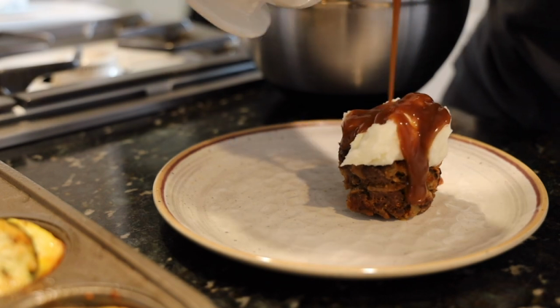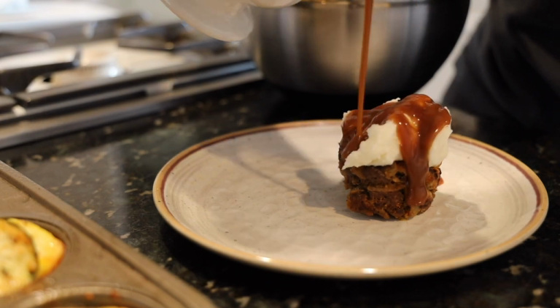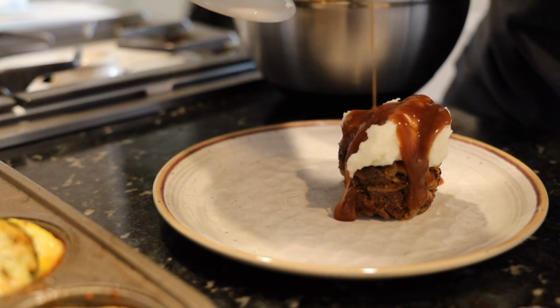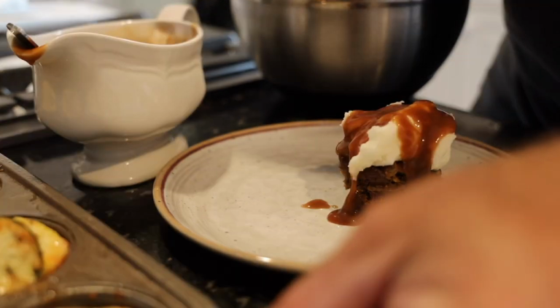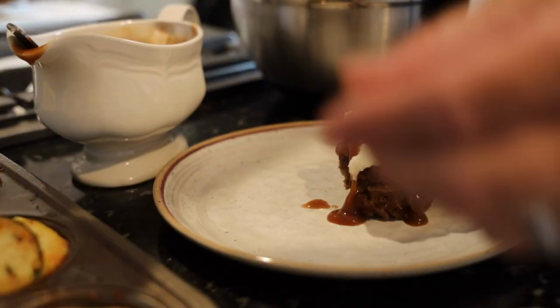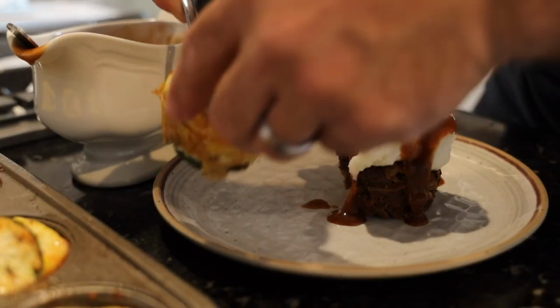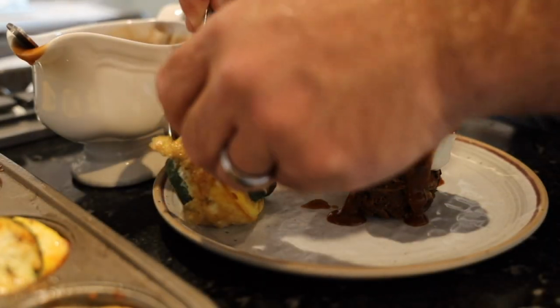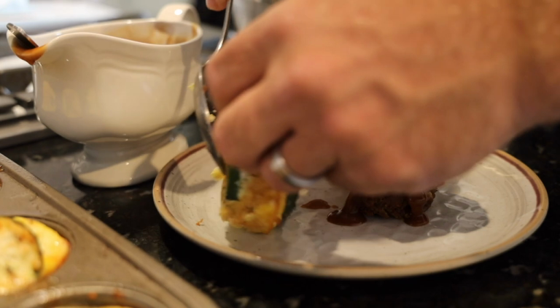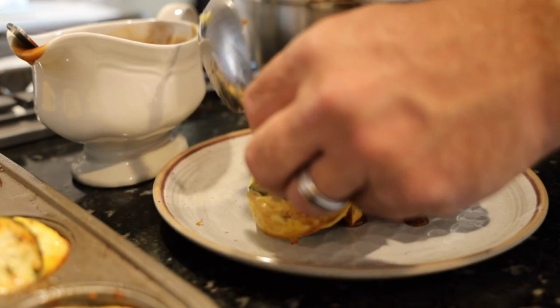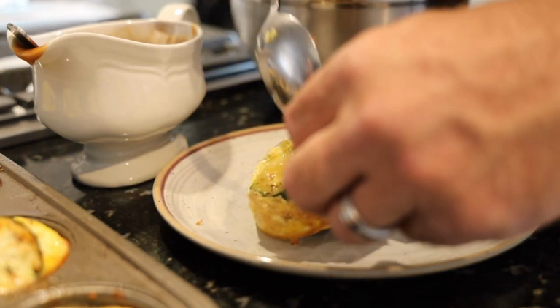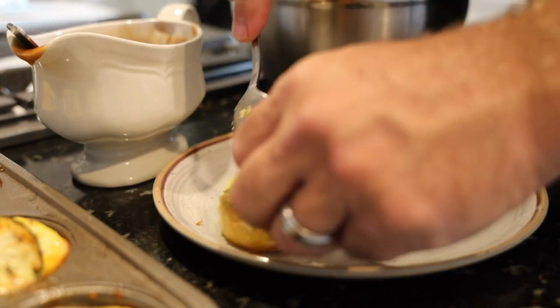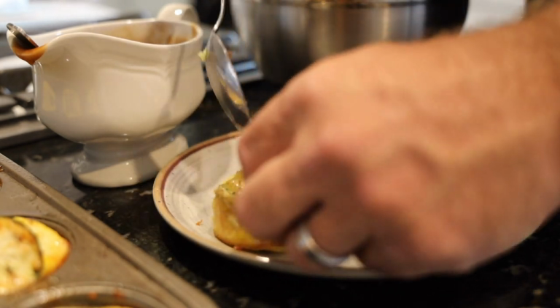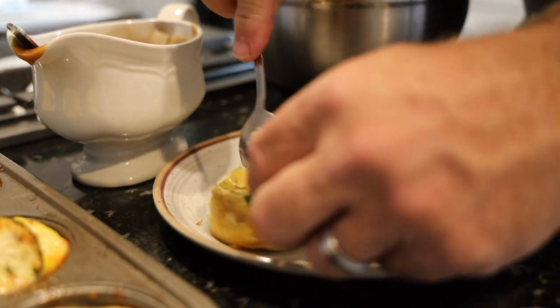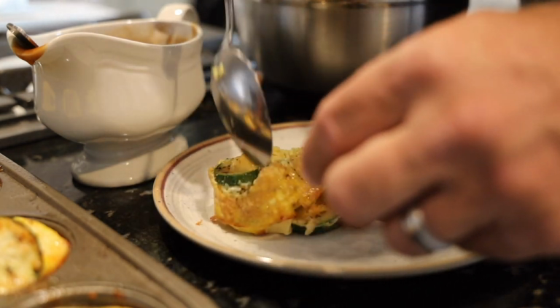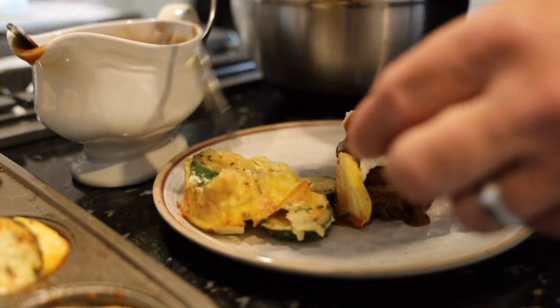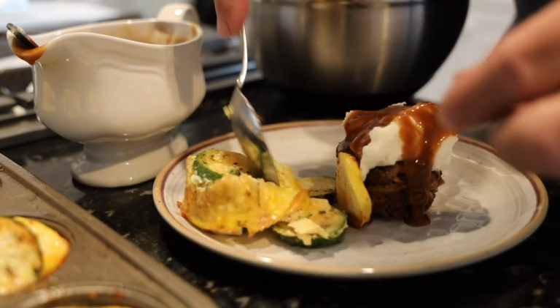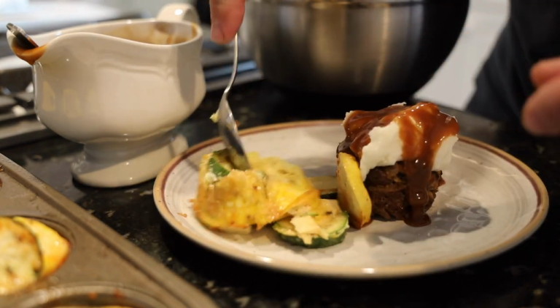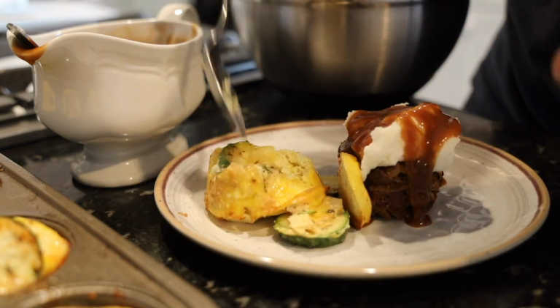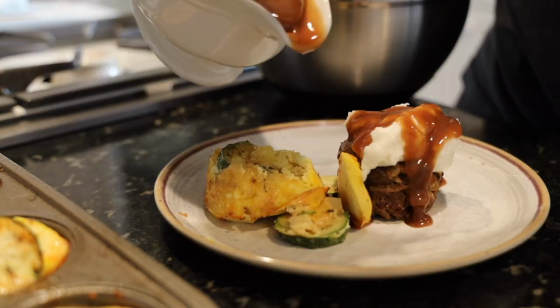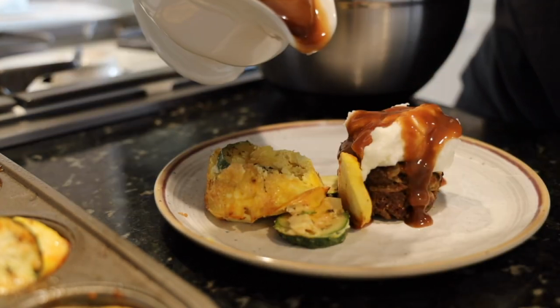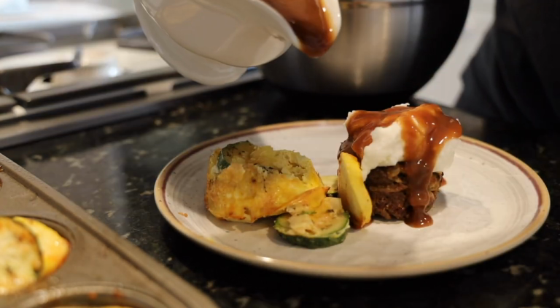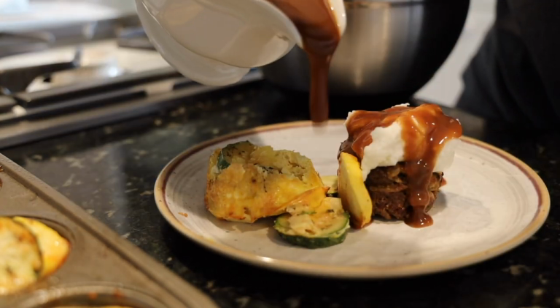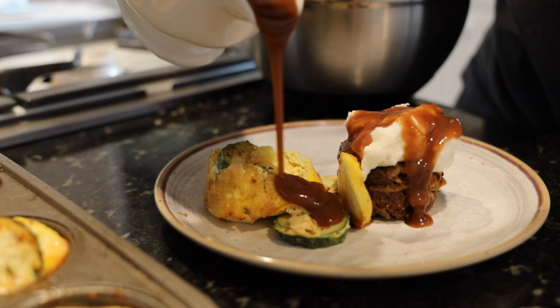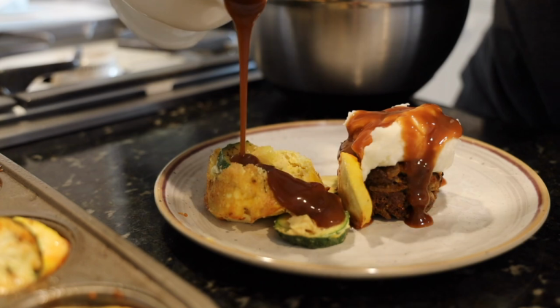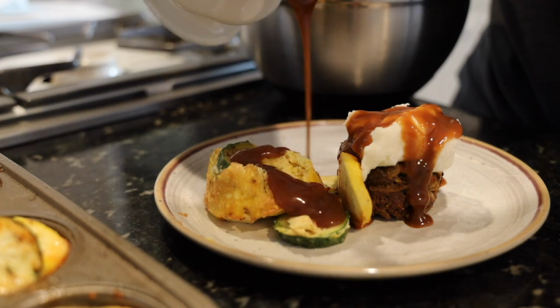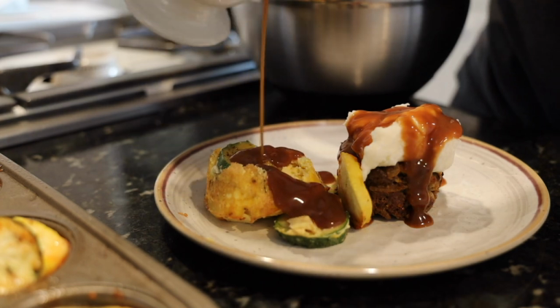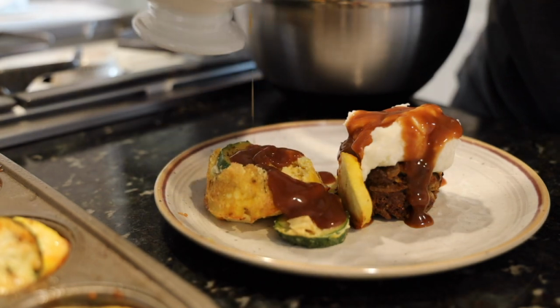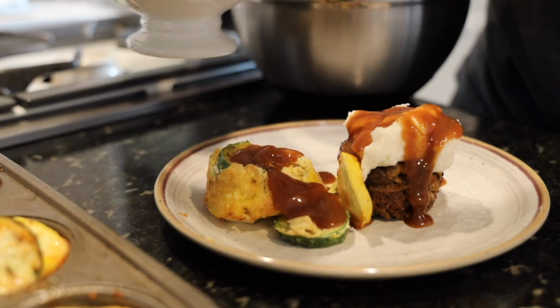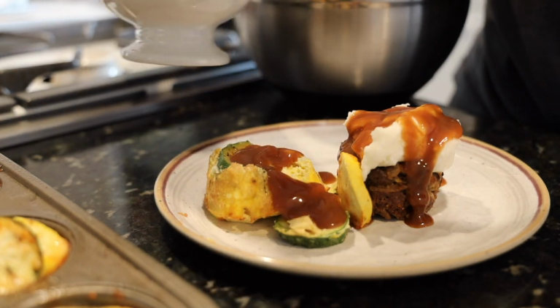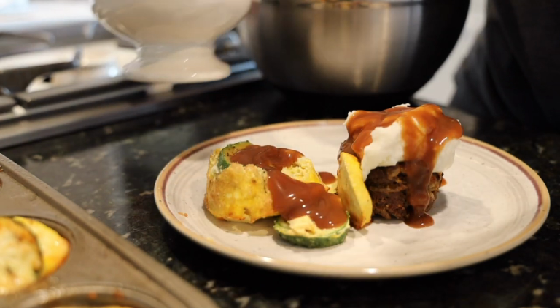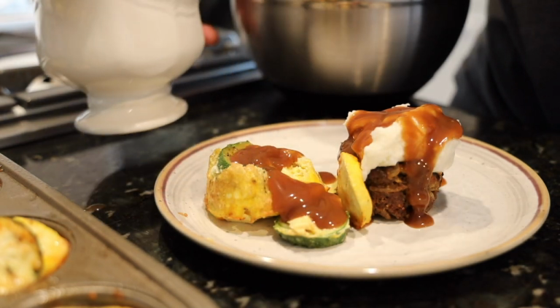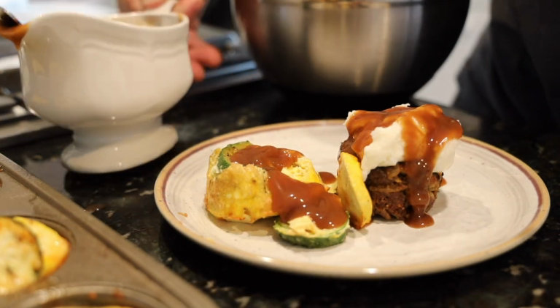Oh, it's beautiful. Same thing with your veggie quiche. Now I just put it on there for color because I am not into the vegetables — although these were edible.